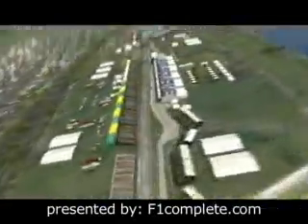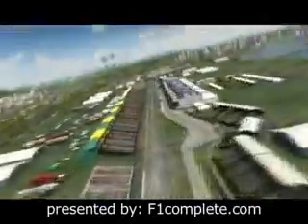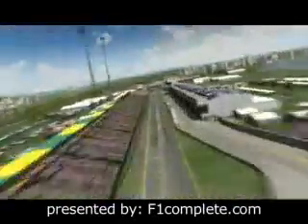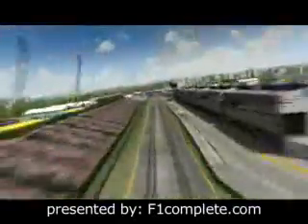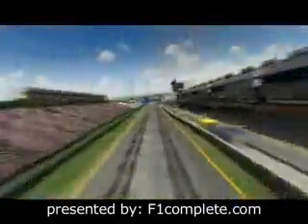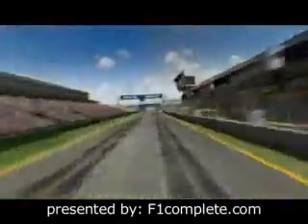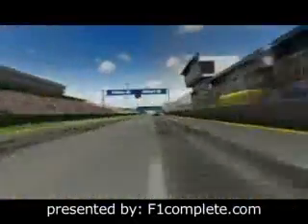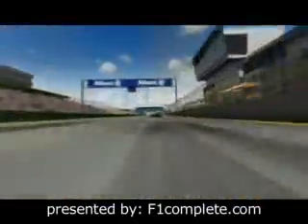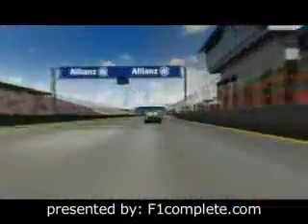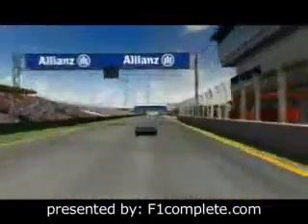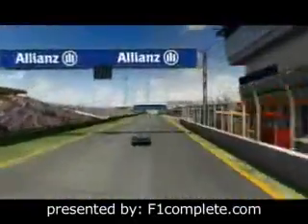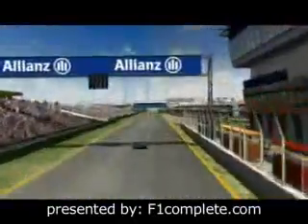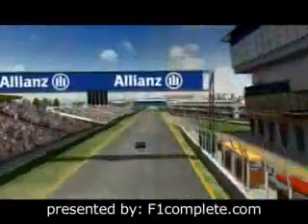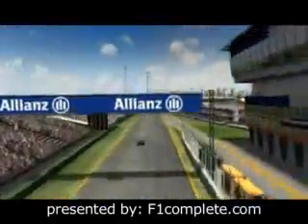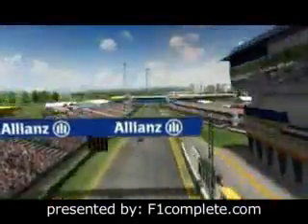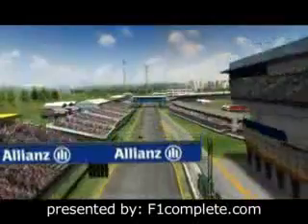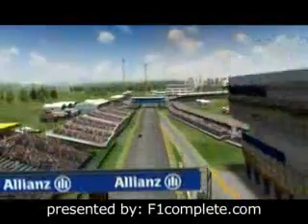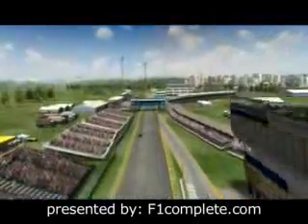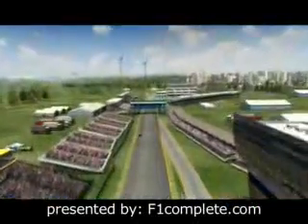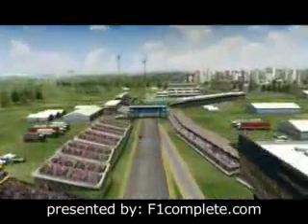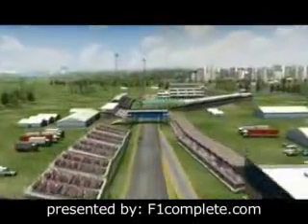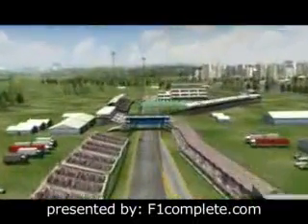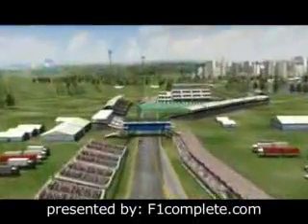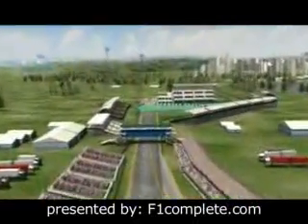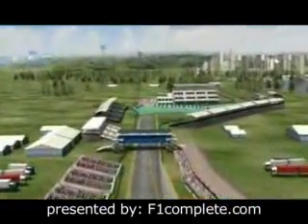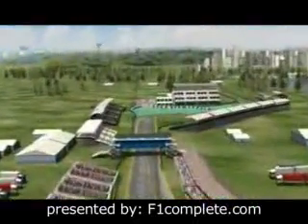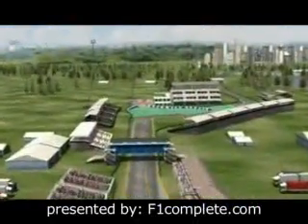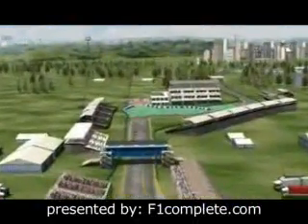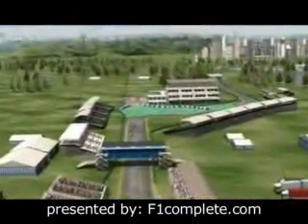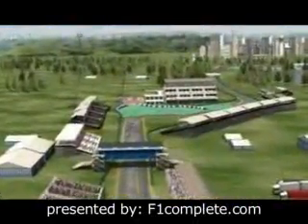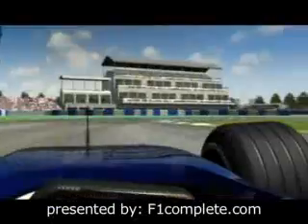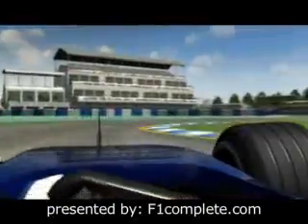Just meters from the start on the 5.3km street circuit, it's time for some hefty braking maneuvers, with the tenth entry into the first corner, the Jones Chicane.